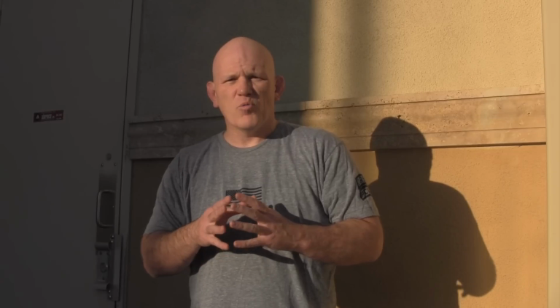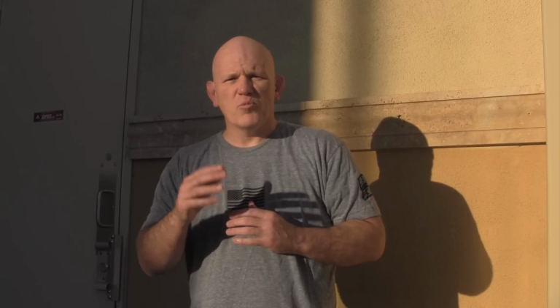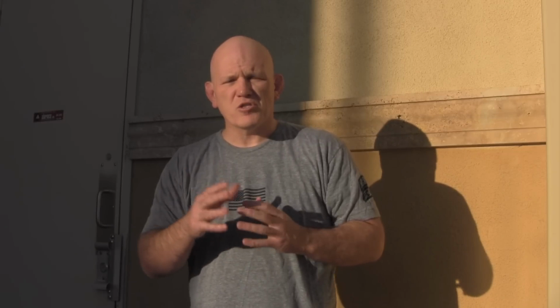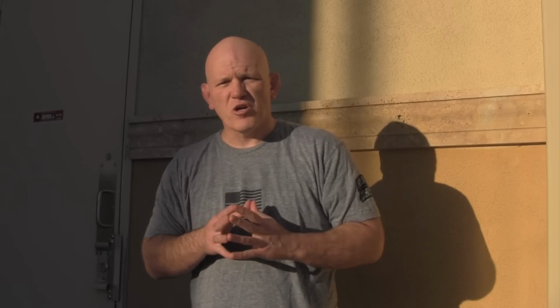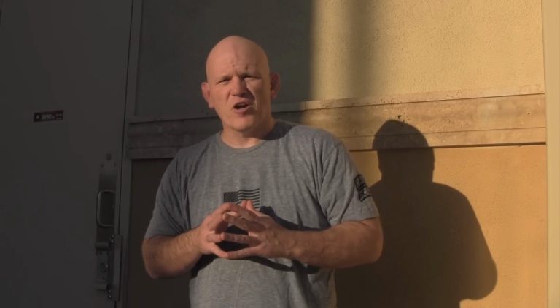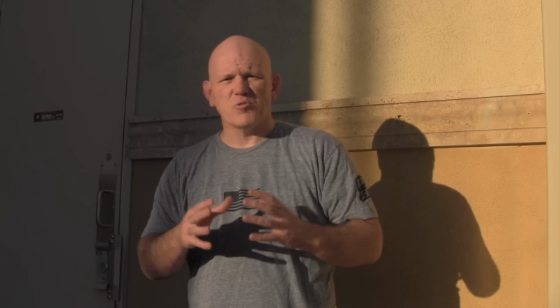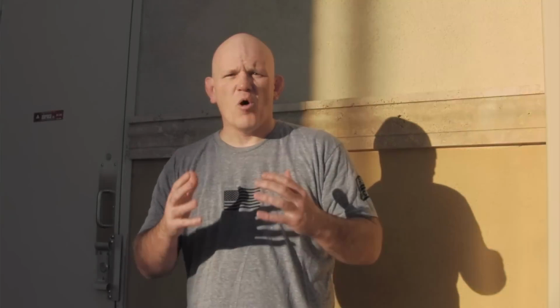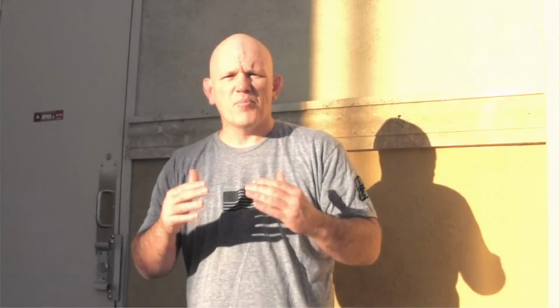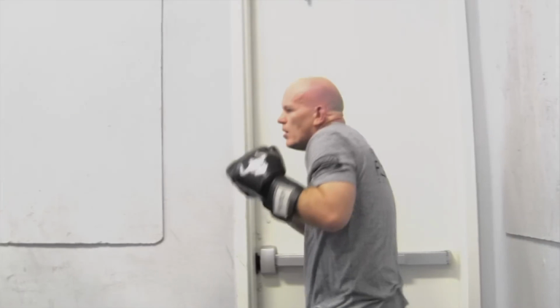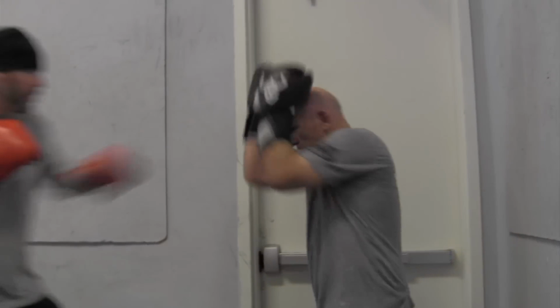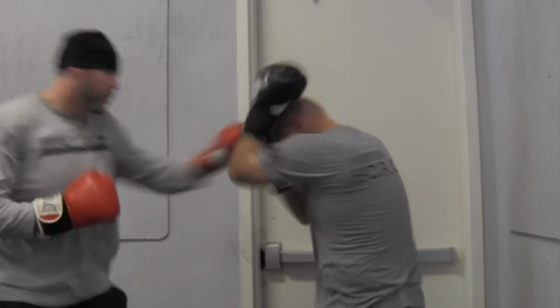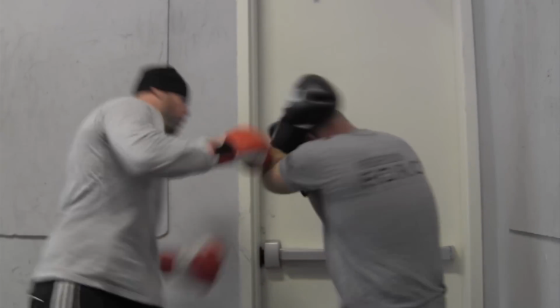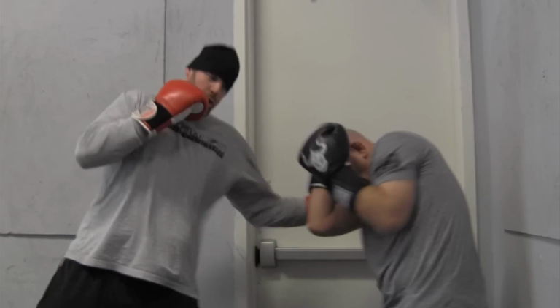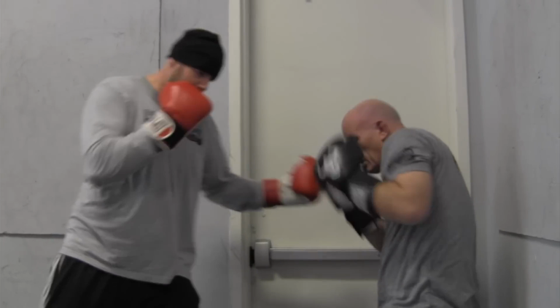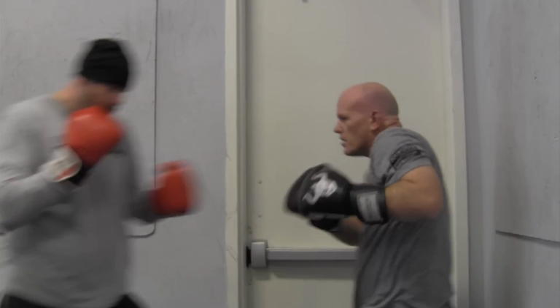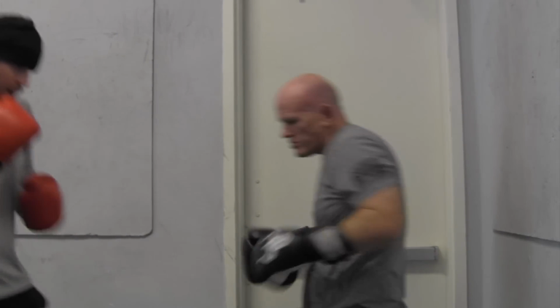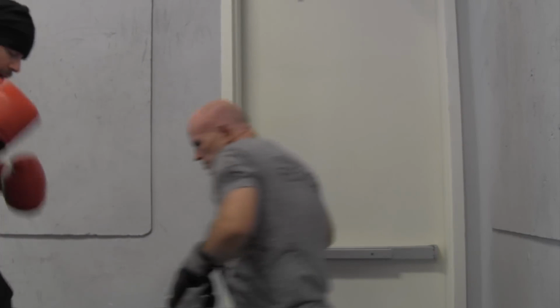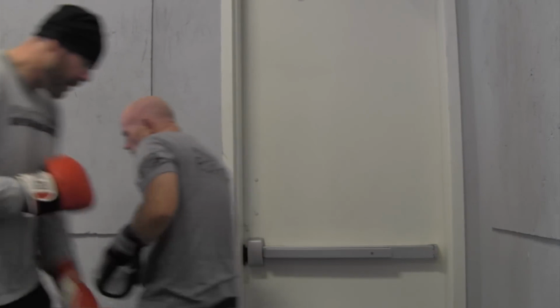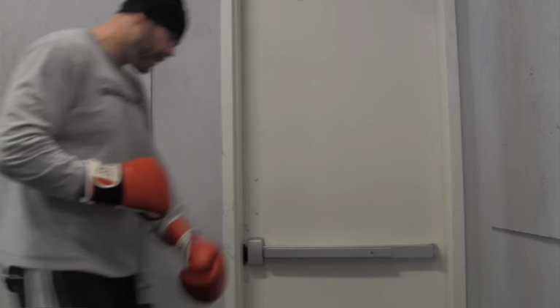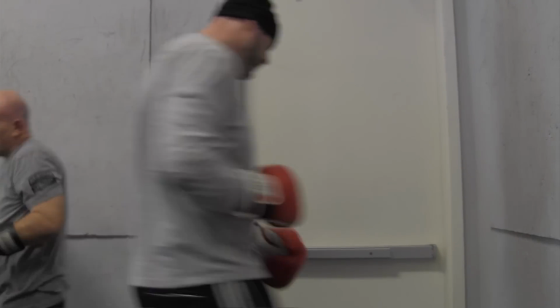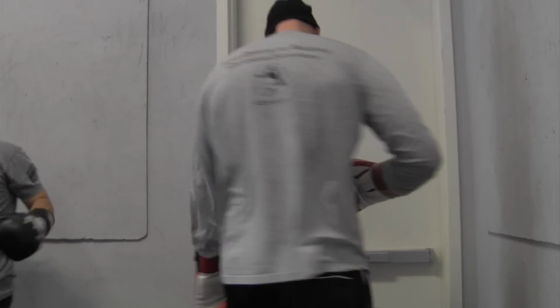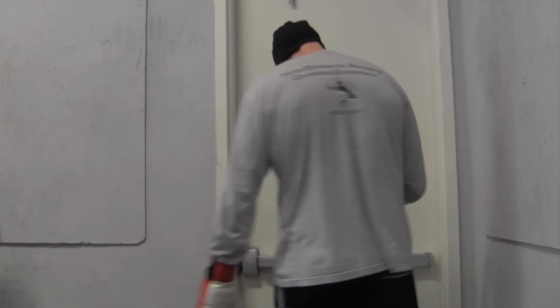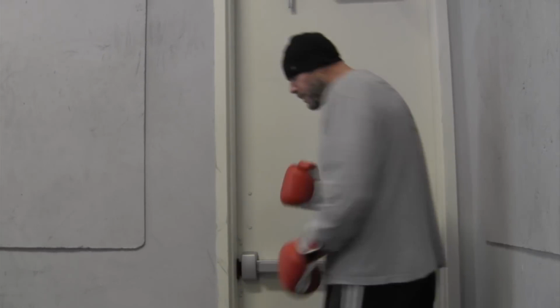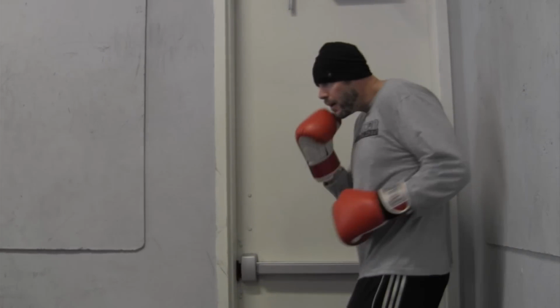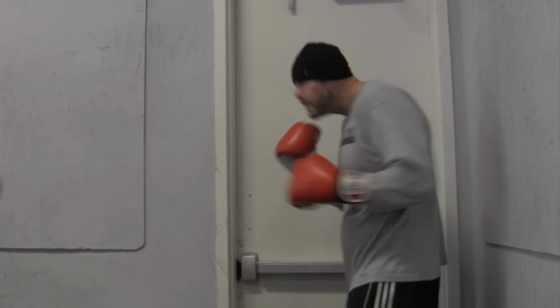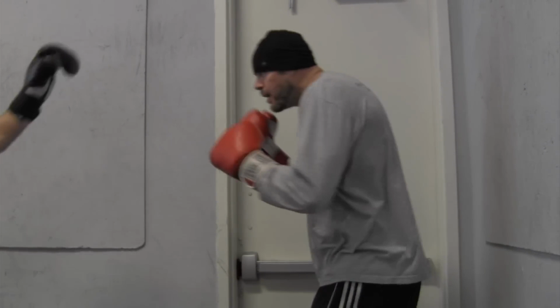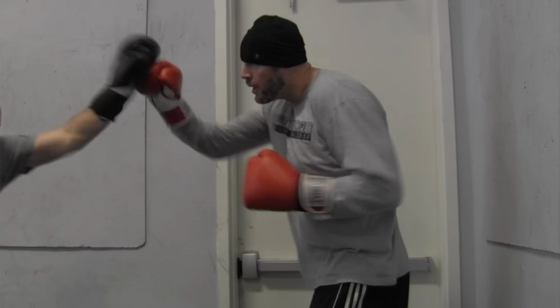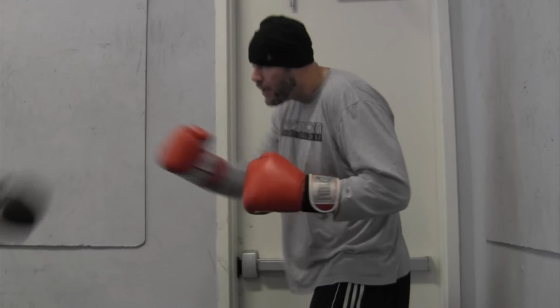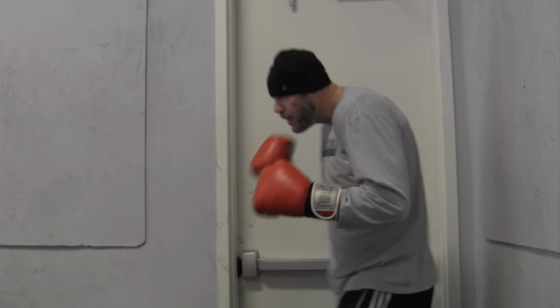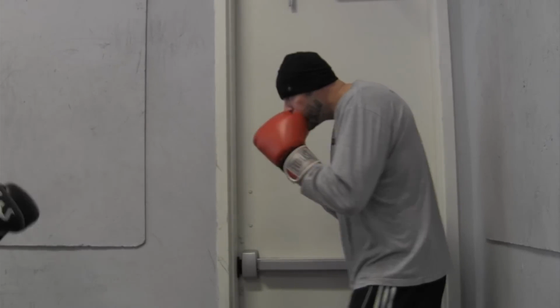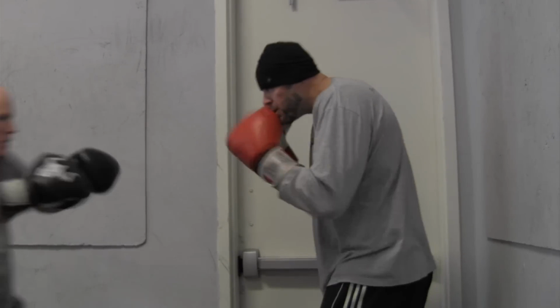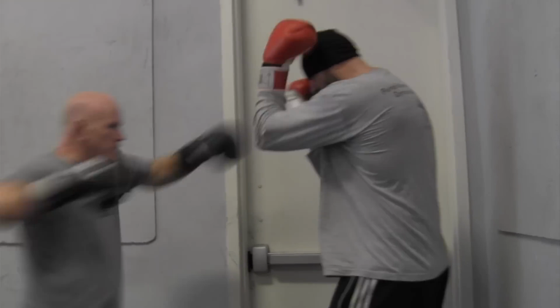We also show you a variation where both people have gloves on — one person comes in and he's the aggressor for two to three goes, then they switch the other person for two to three goes.